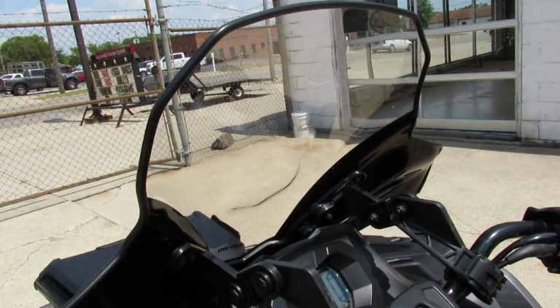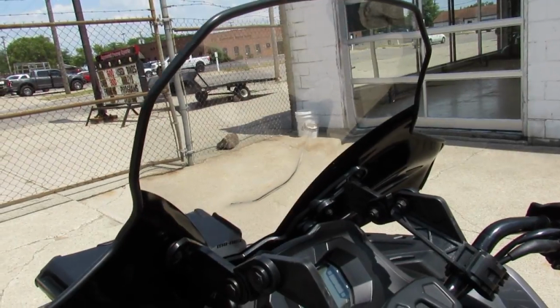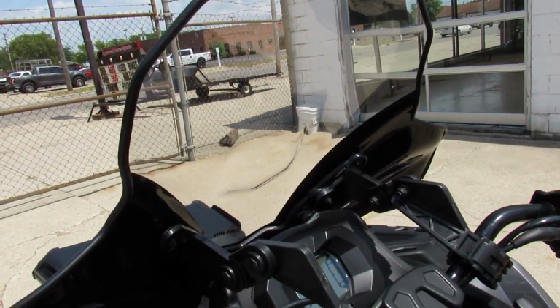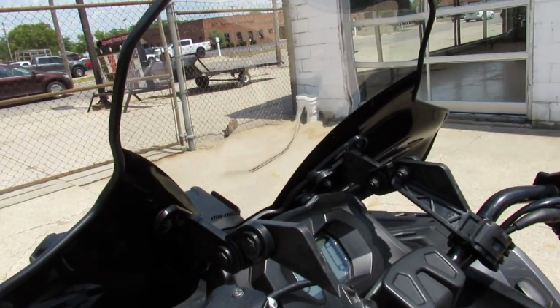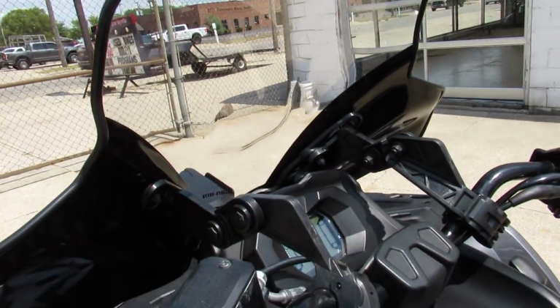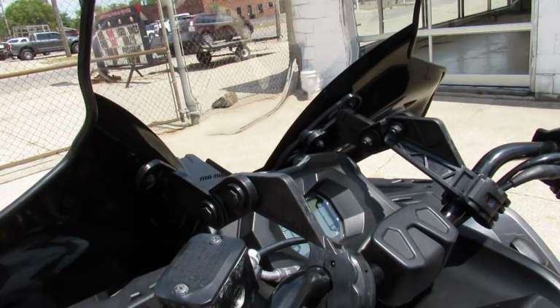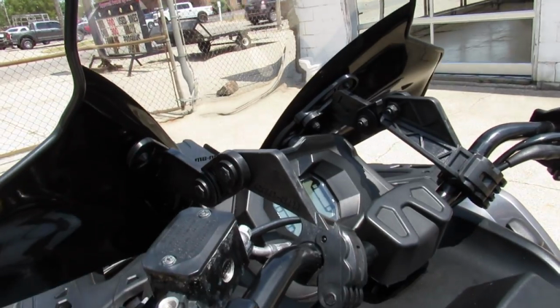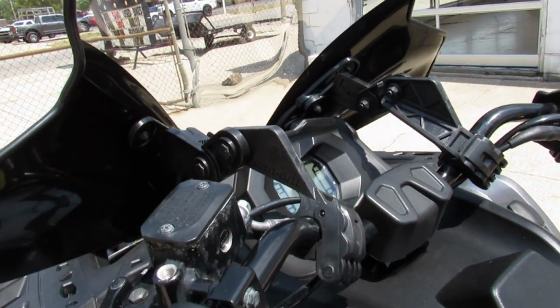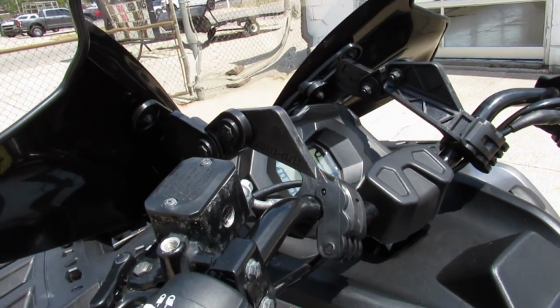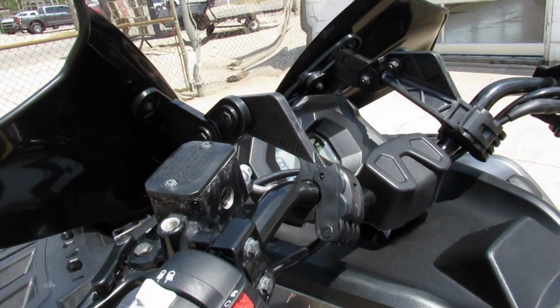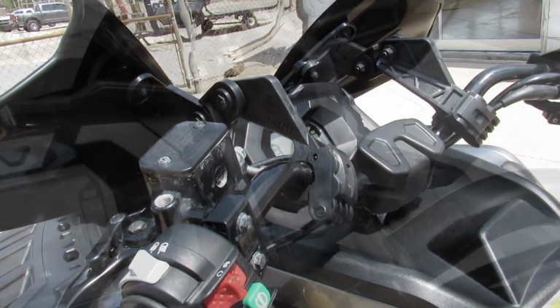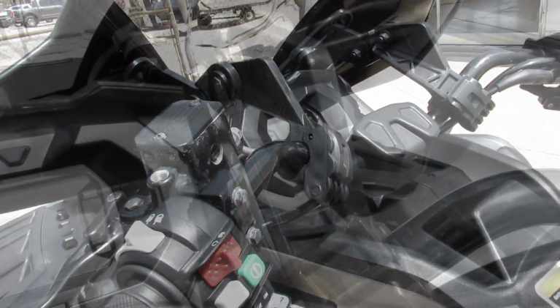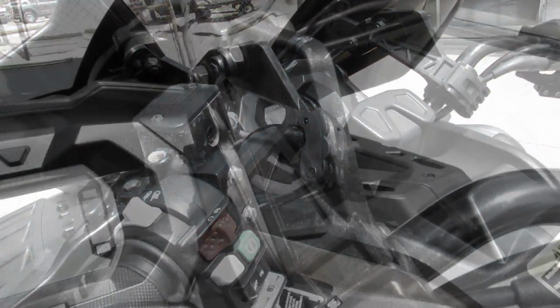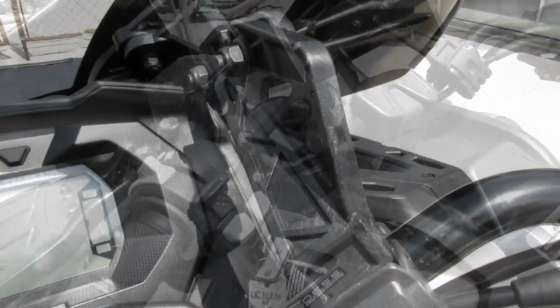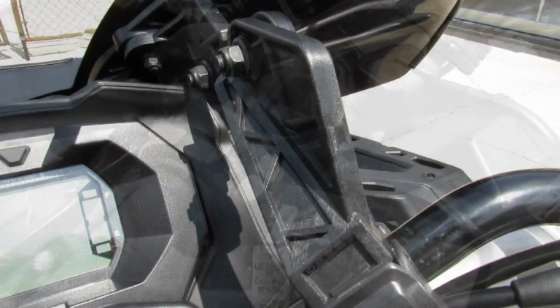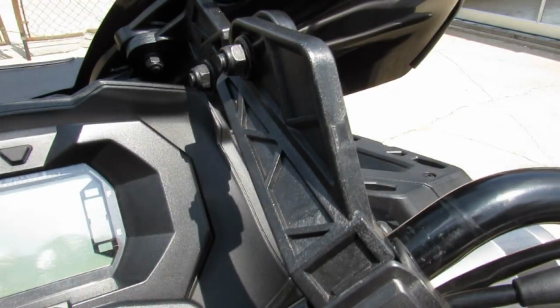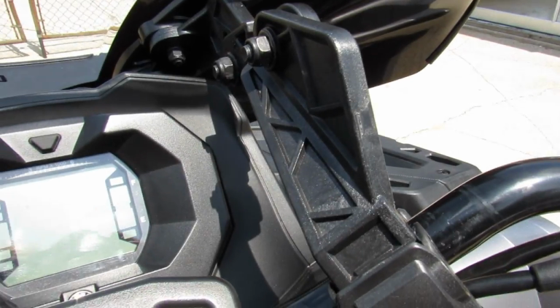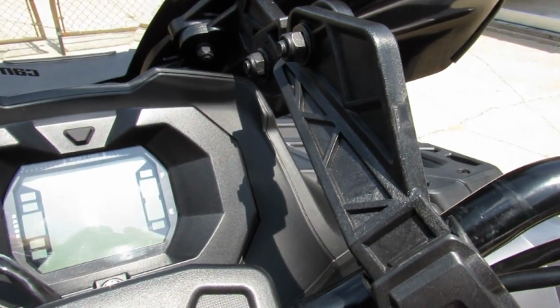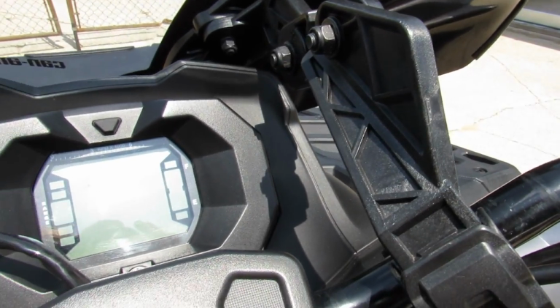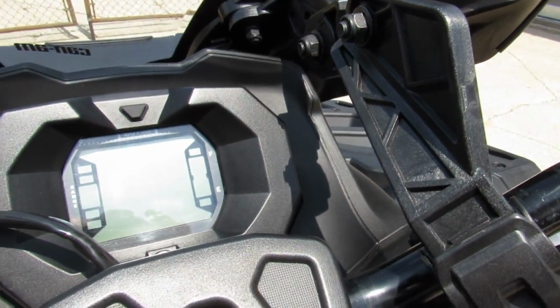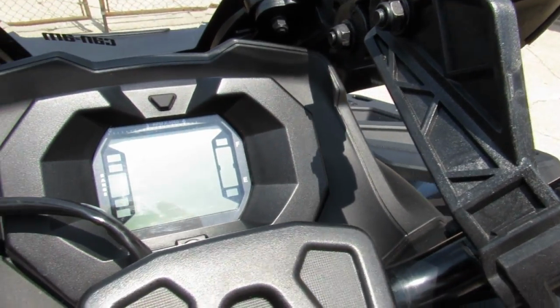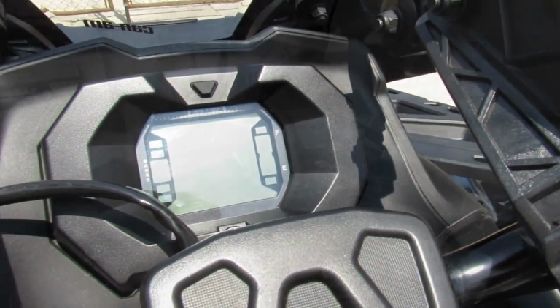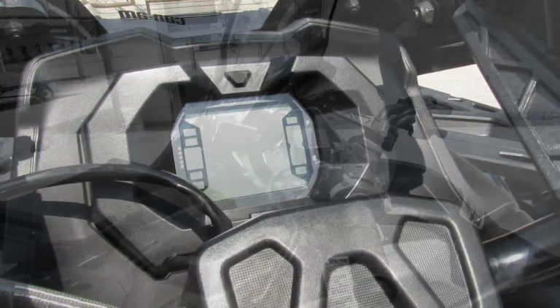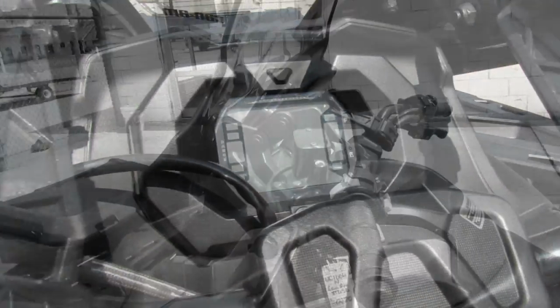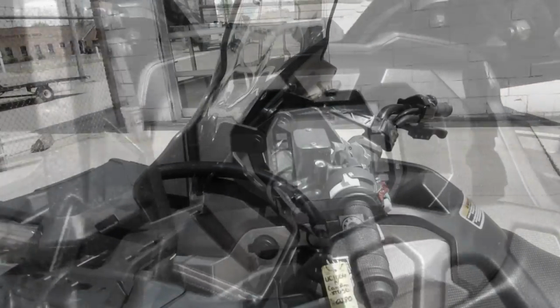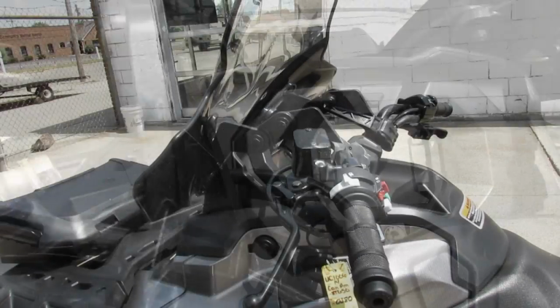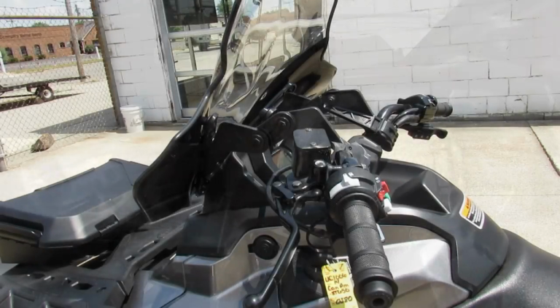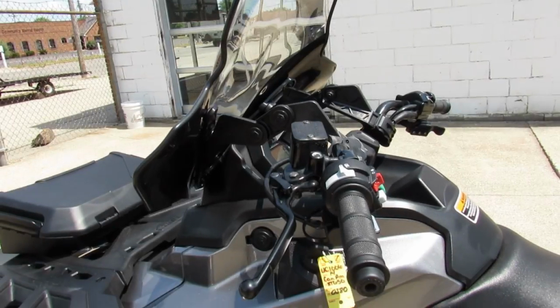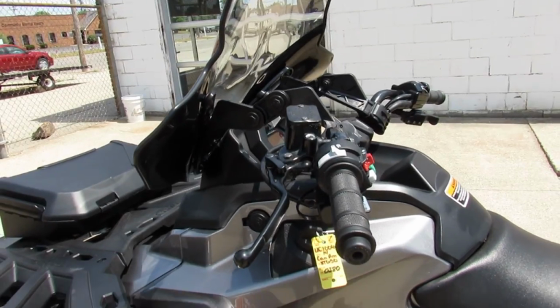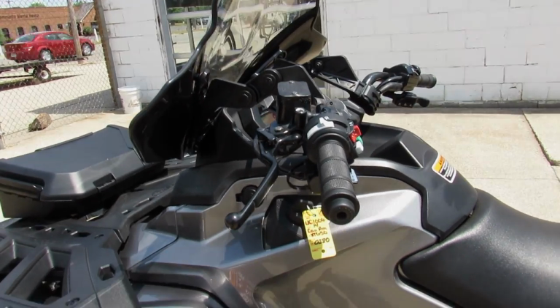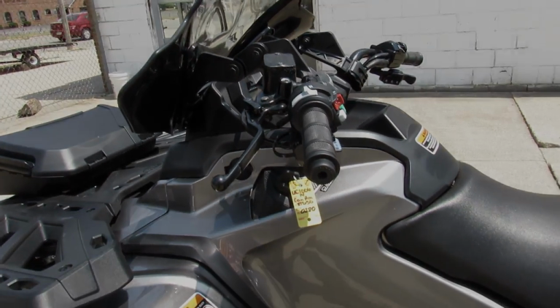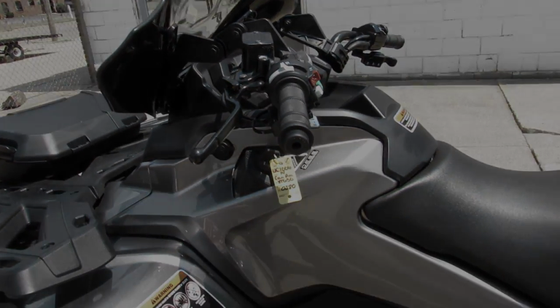Again, that's a 2014 Can-Am XT 650 Outlander, only $79.99. Give us a call, we'll get it done — 810-648-9500.